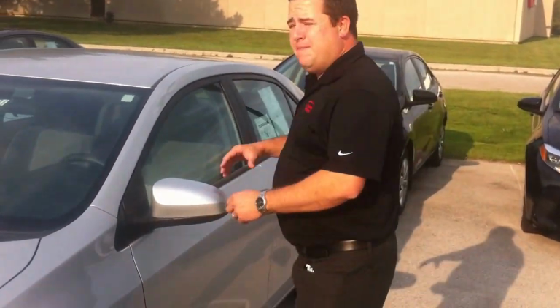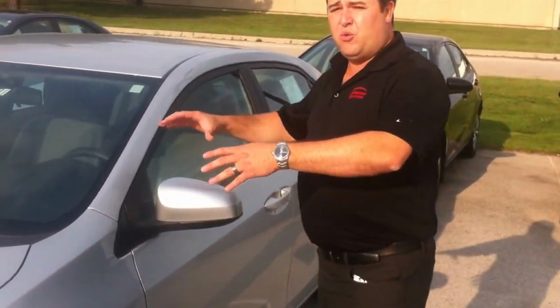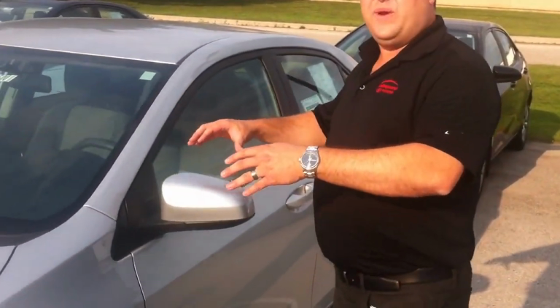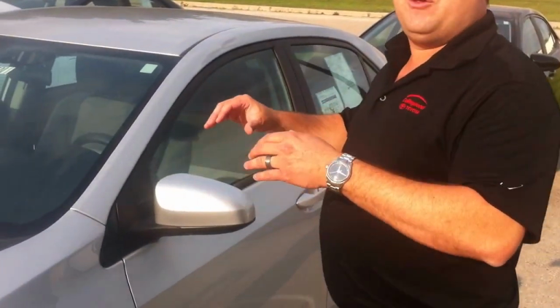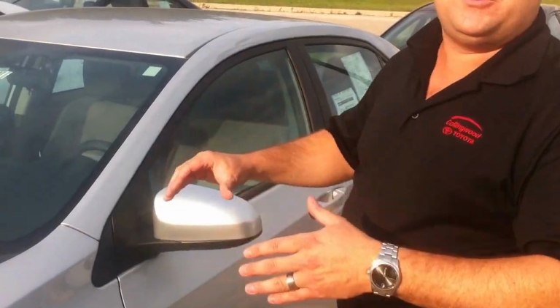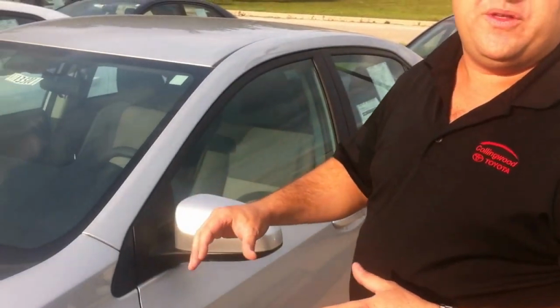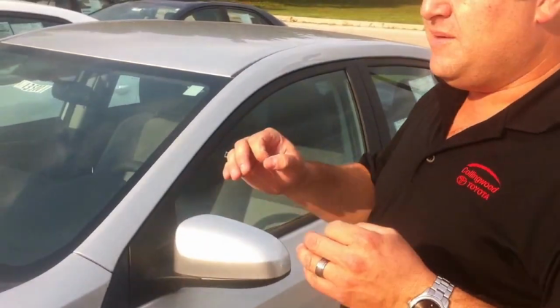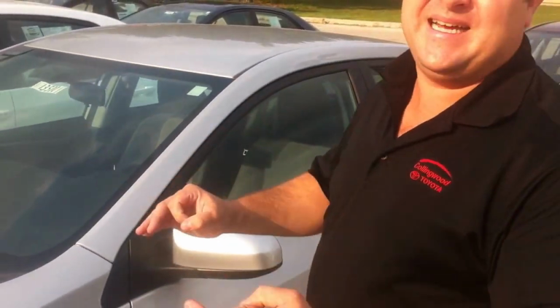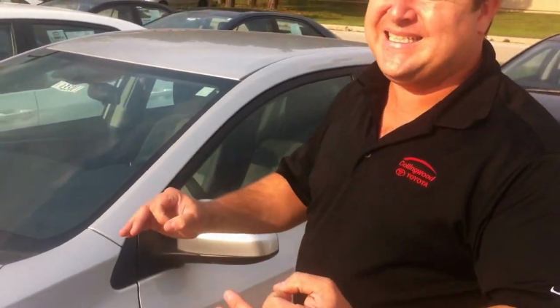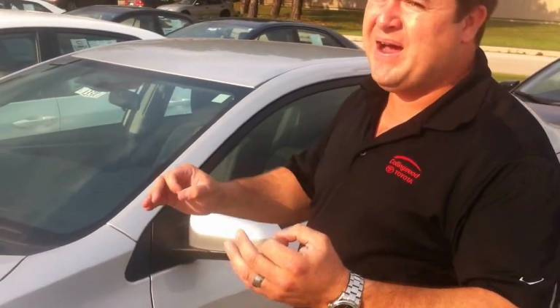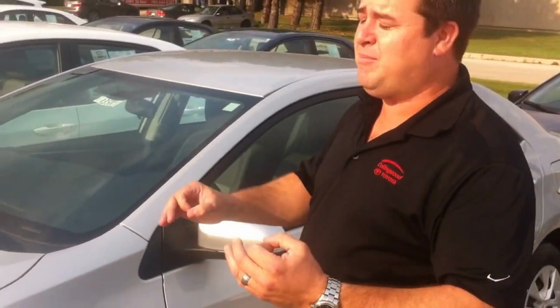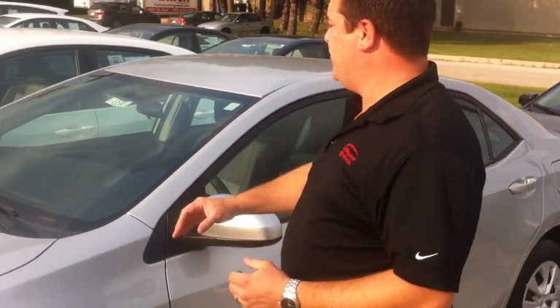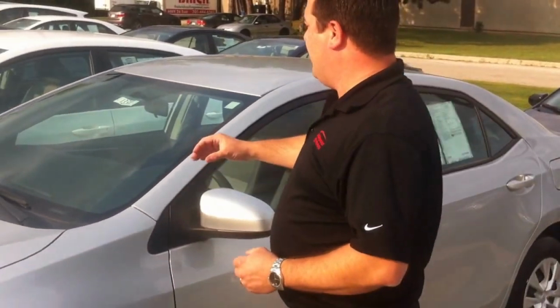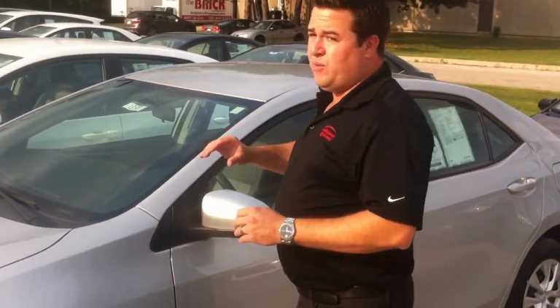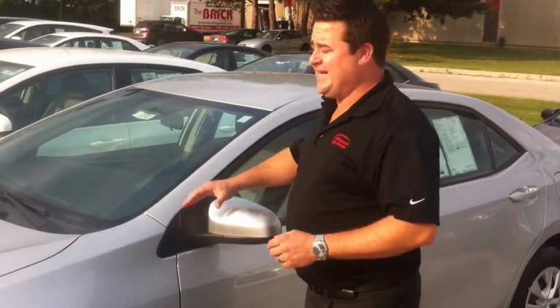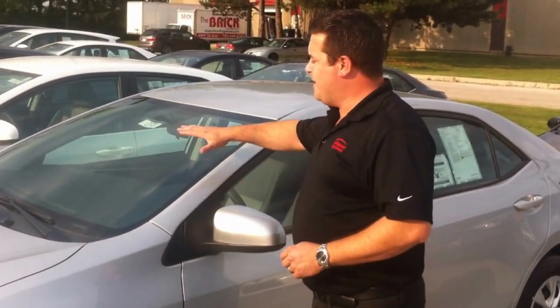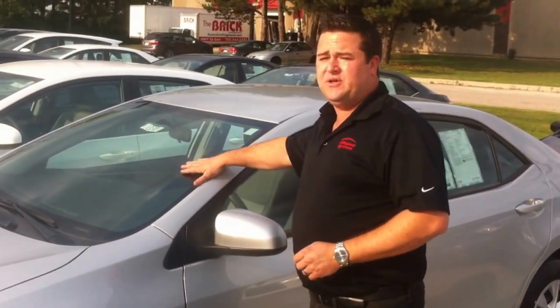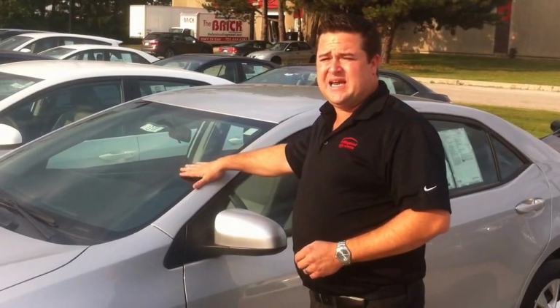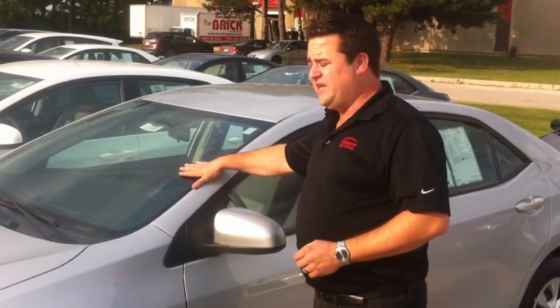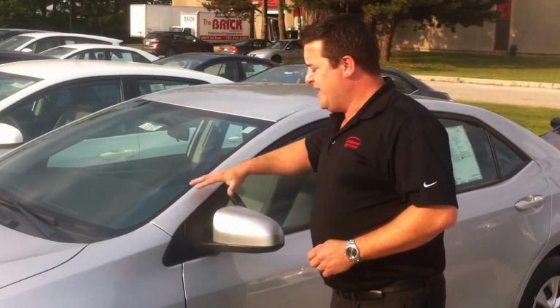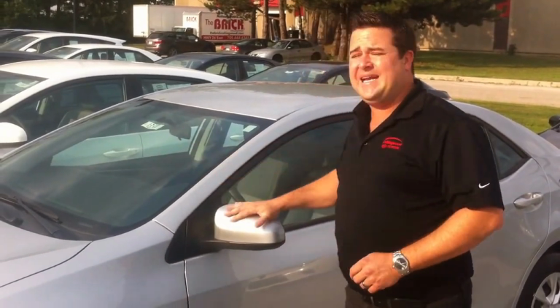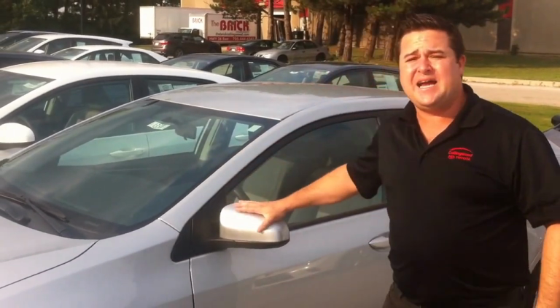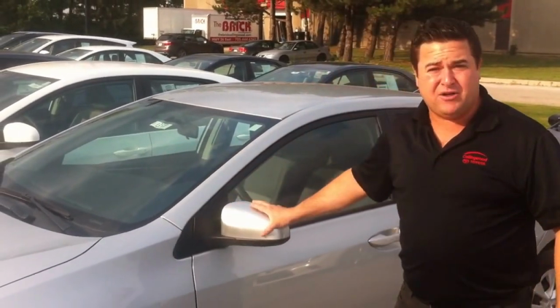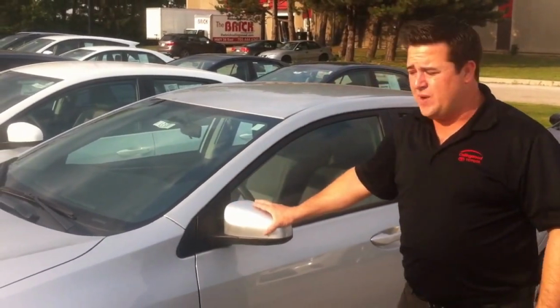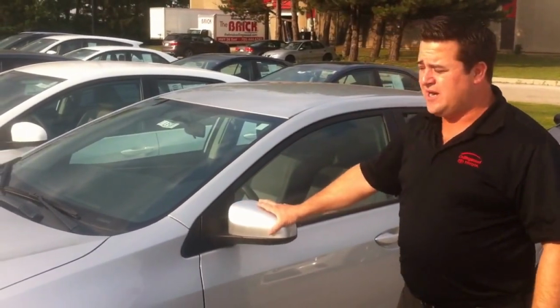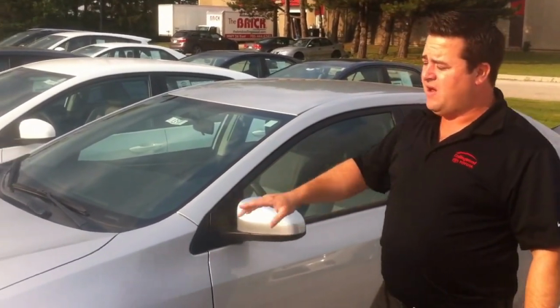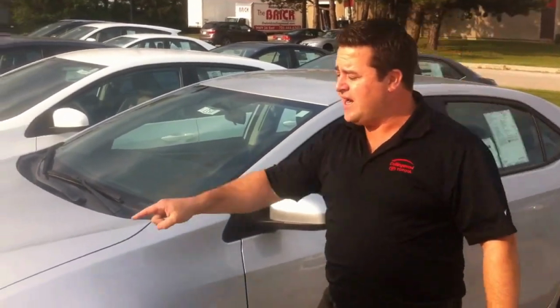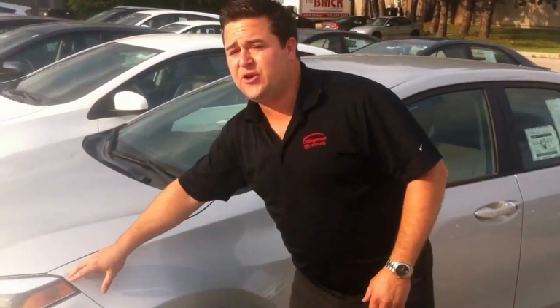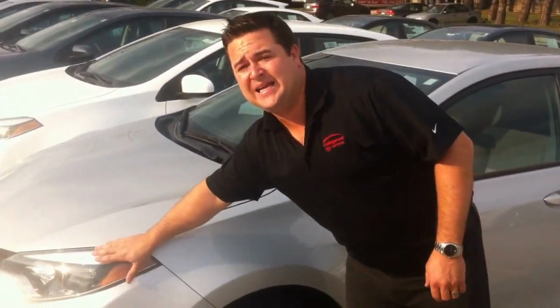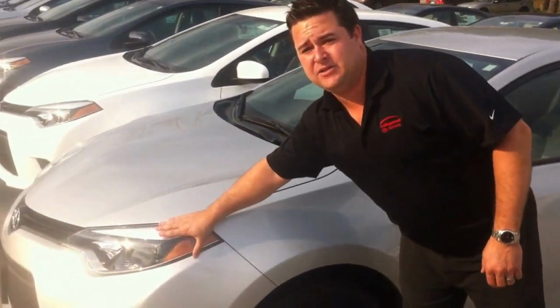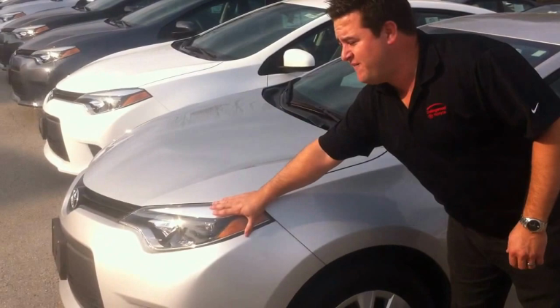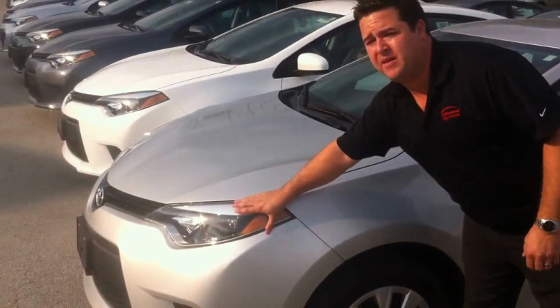The base Corolla gives you Bluetooth — a necessity, you have to have Bluetooth now with the ticket laws. So you get Bluetooth as a standard feature. Heated side mirrors for the wintertime. Front lights are LED, so better visibility.